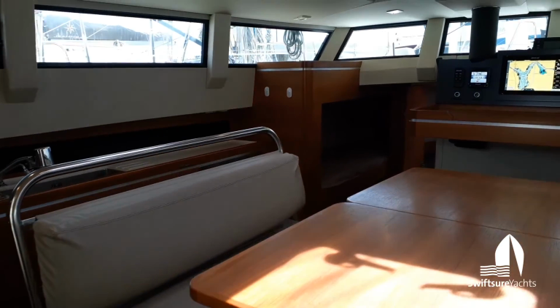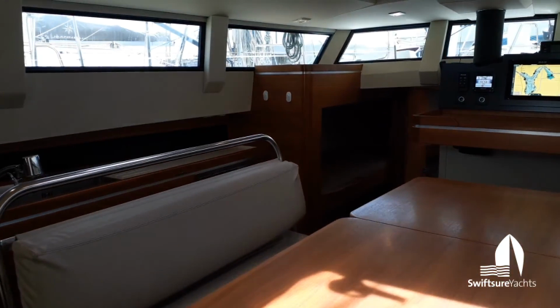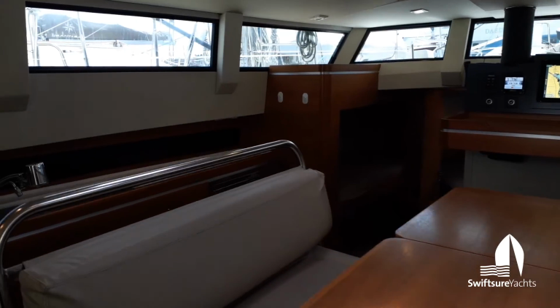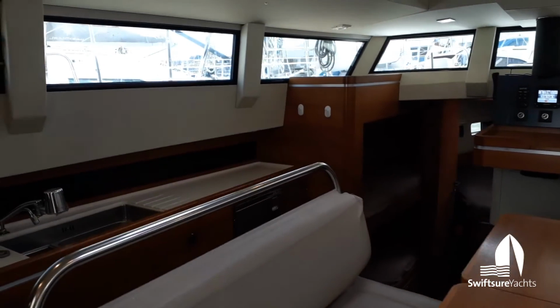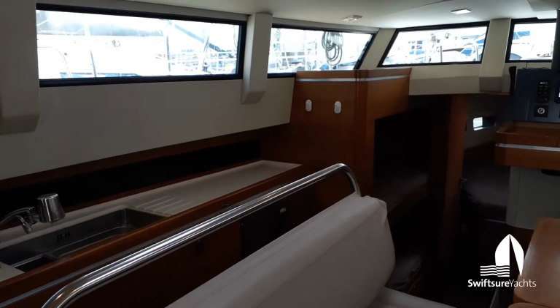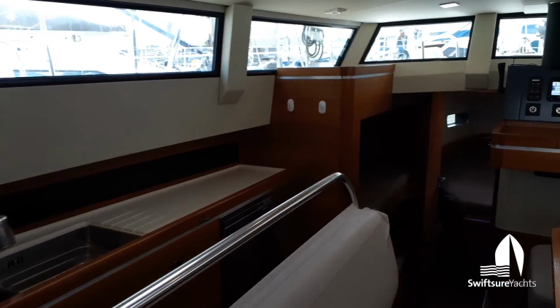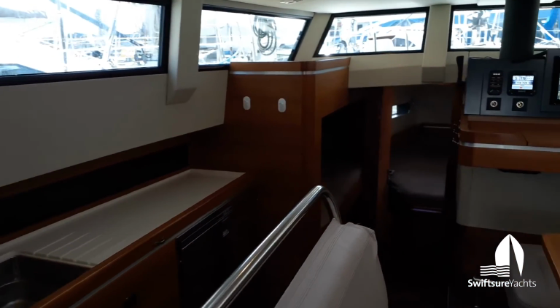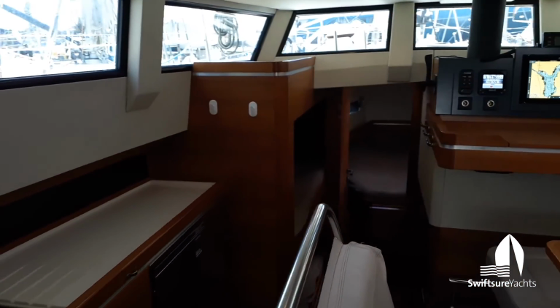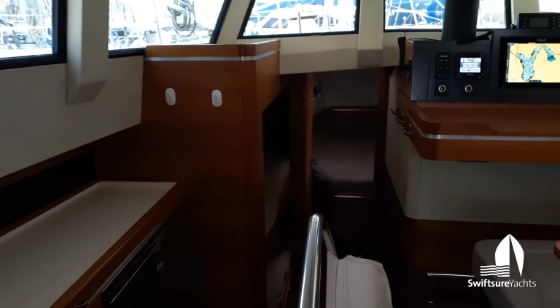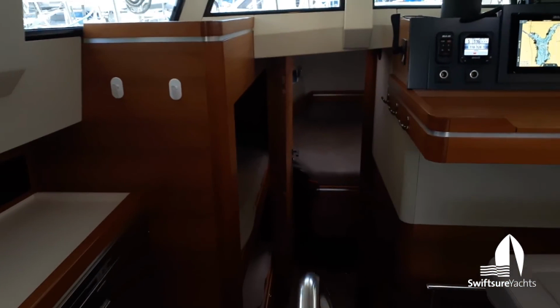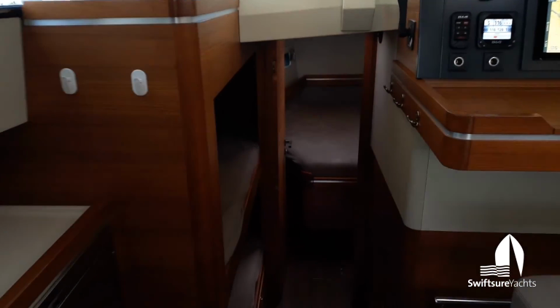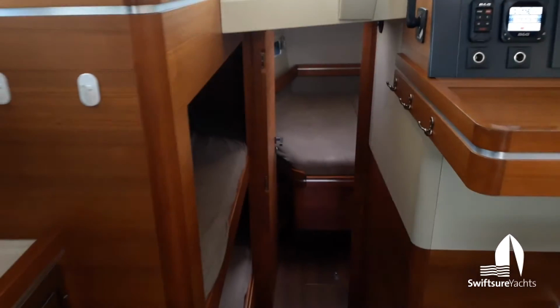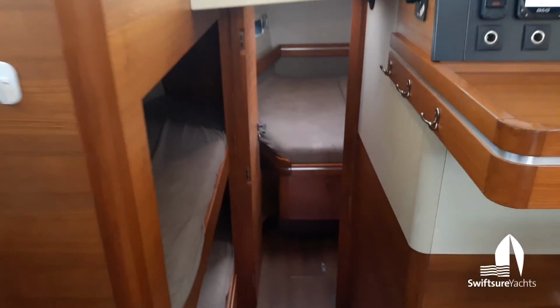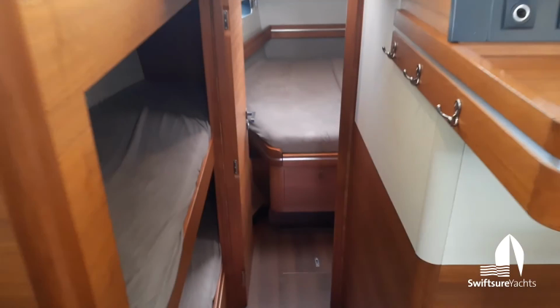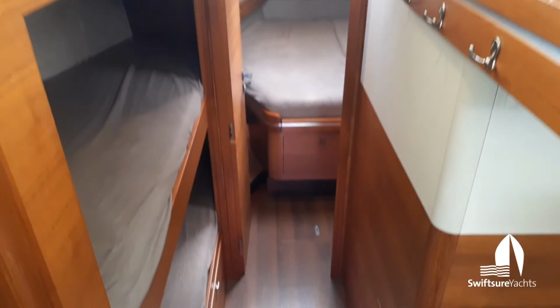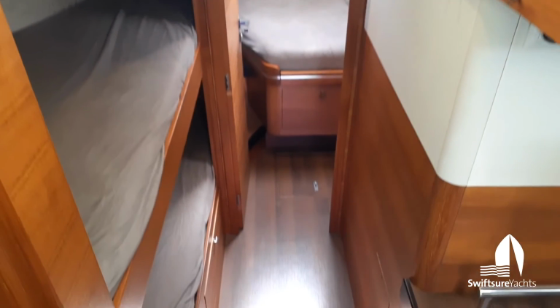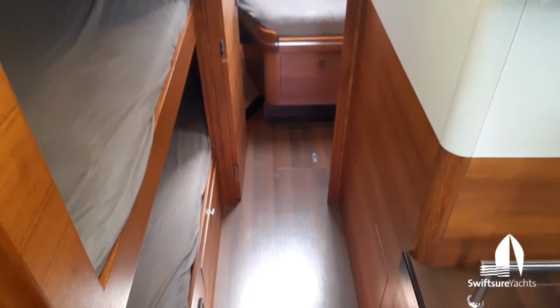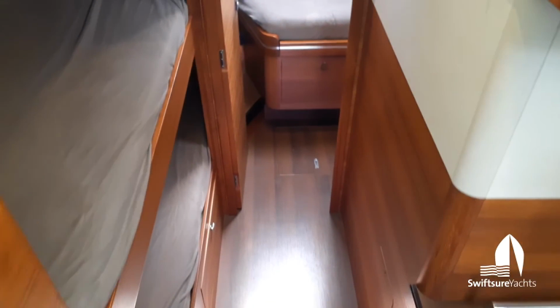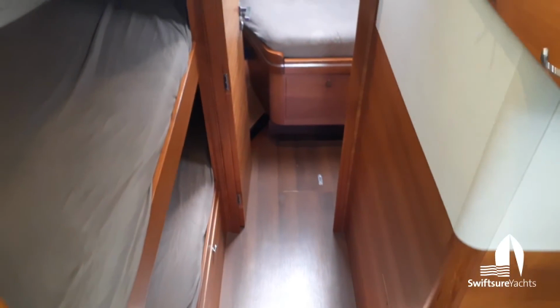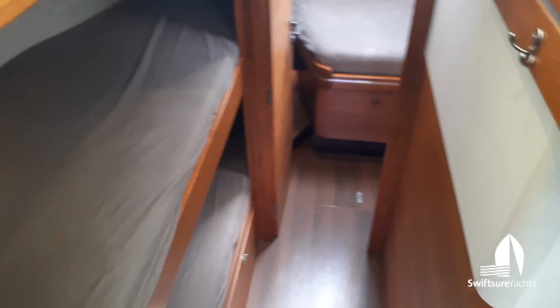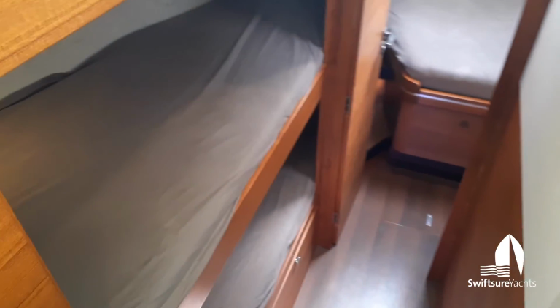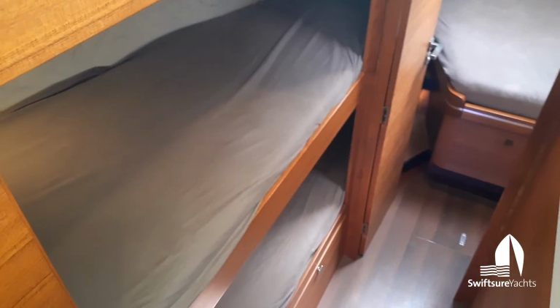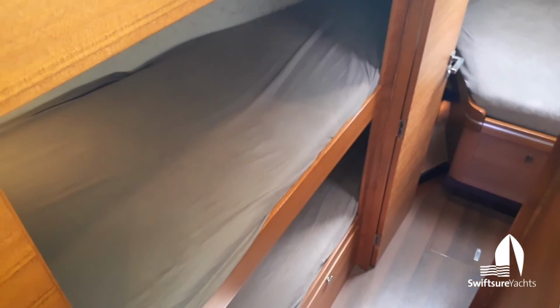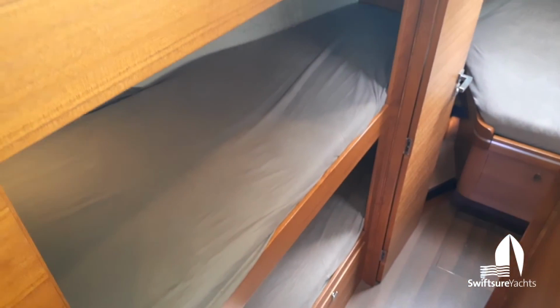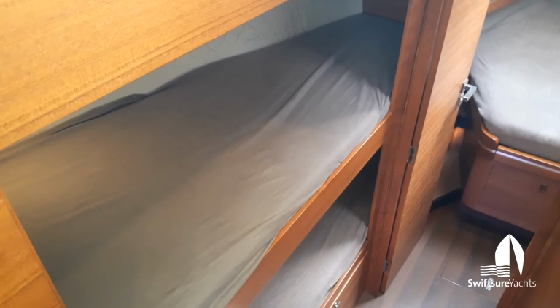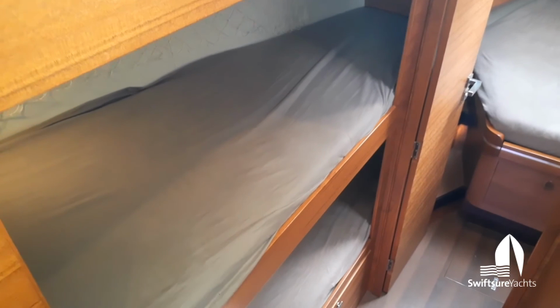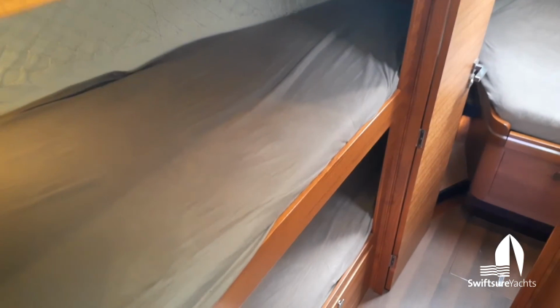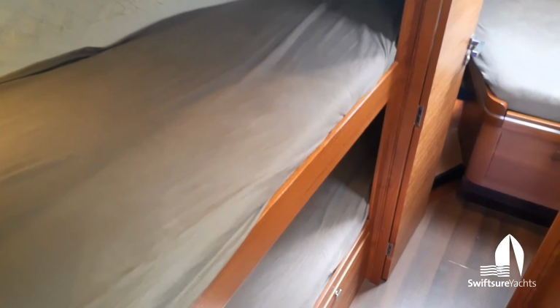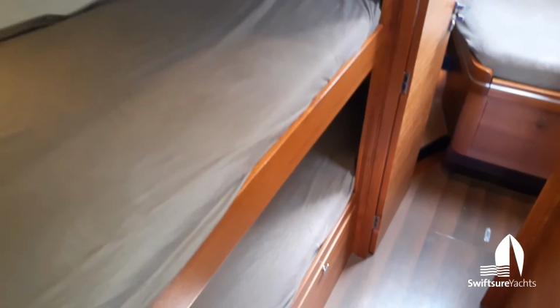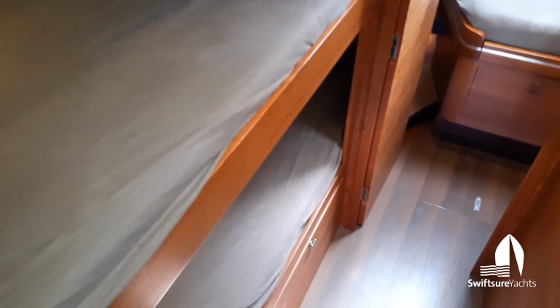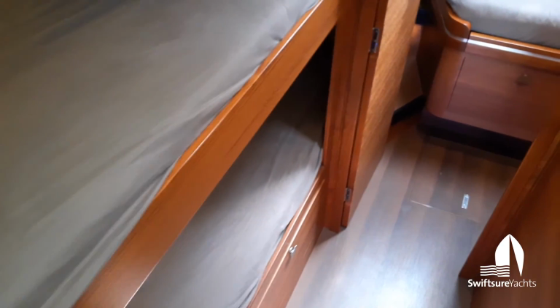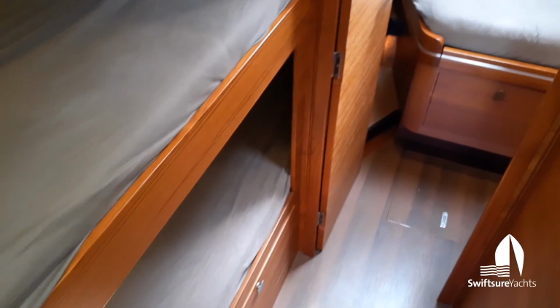Moving forward, there are two bunks to port. These bunks are great passage sea bunks or additional storage space.